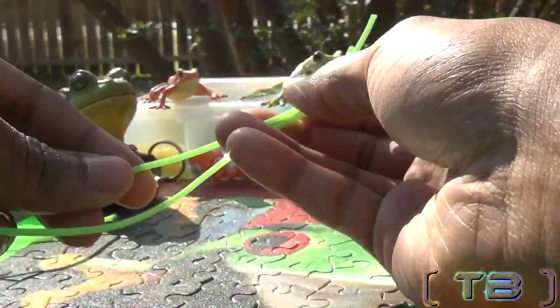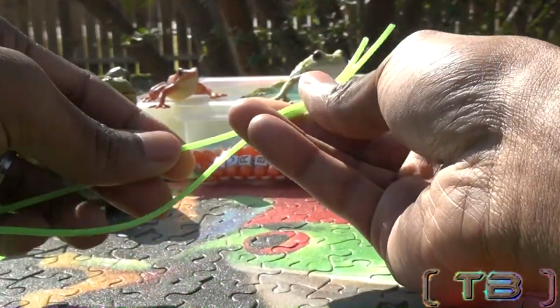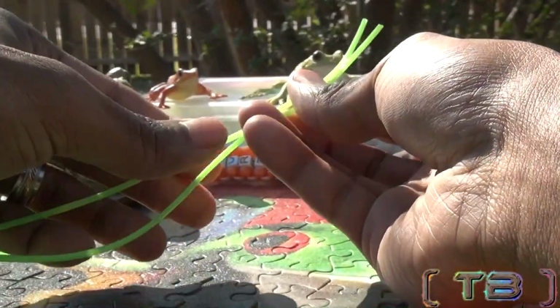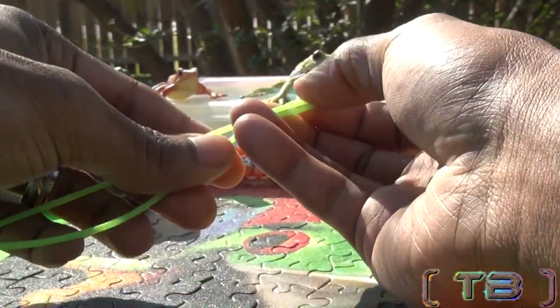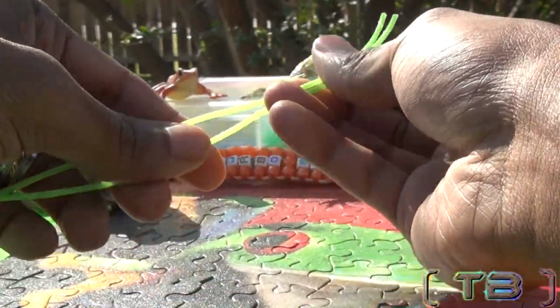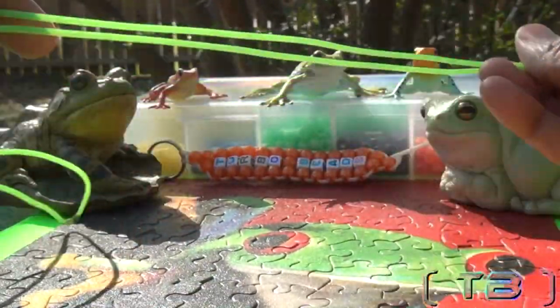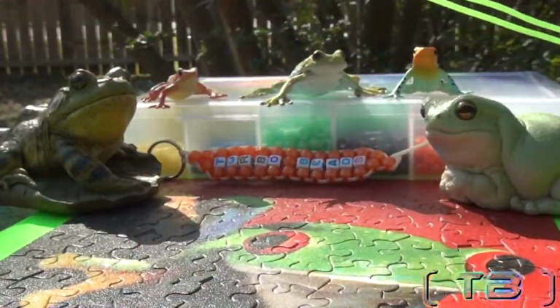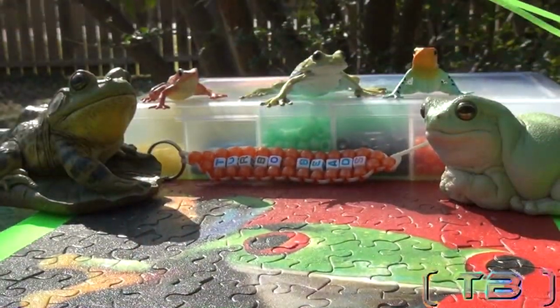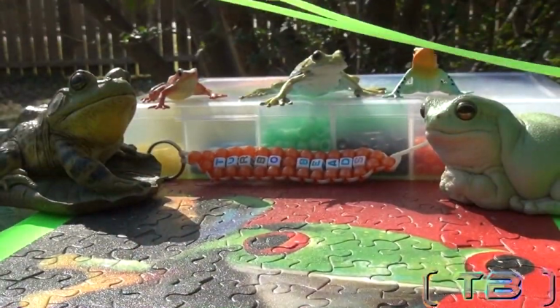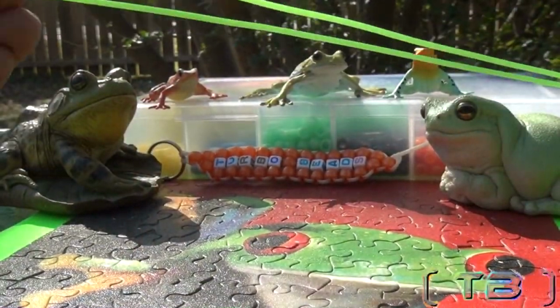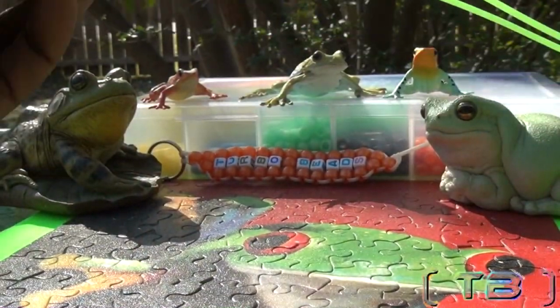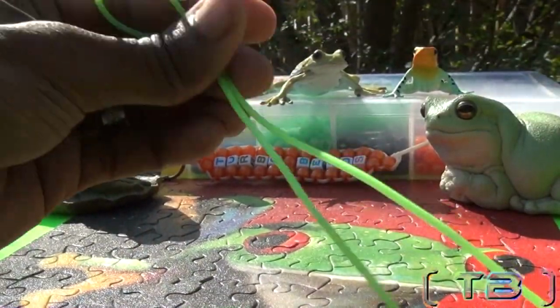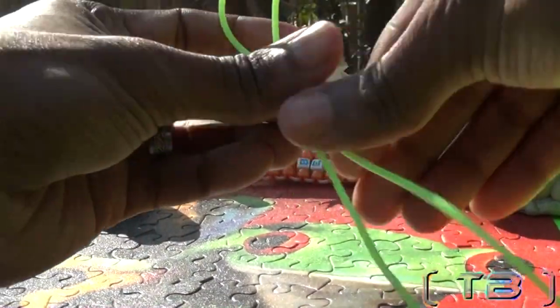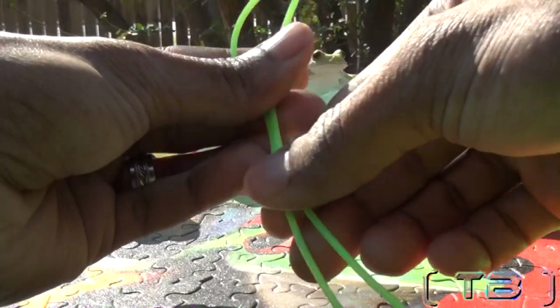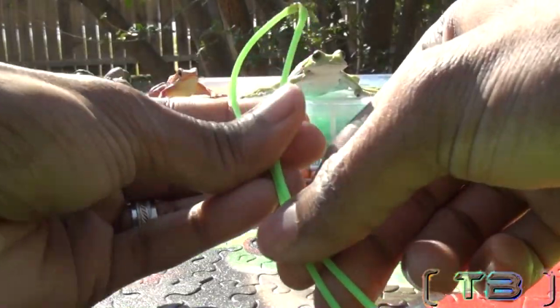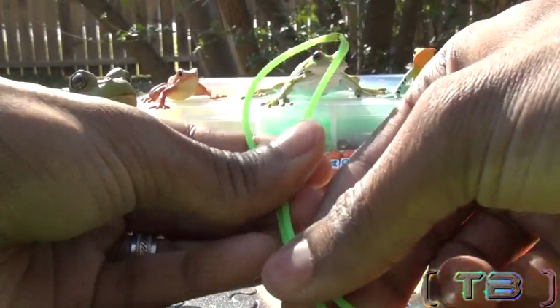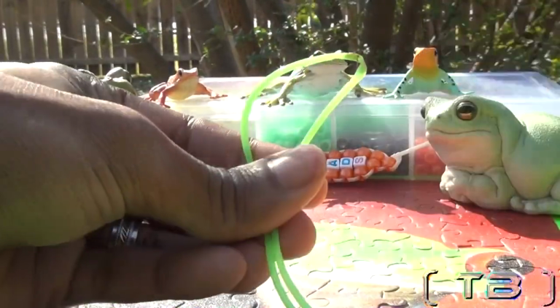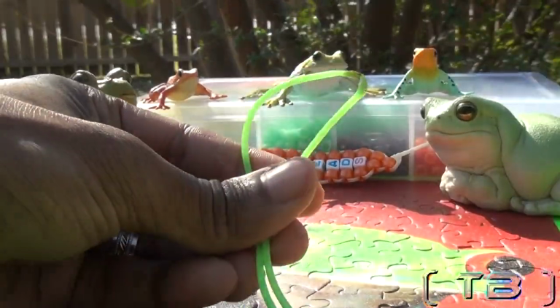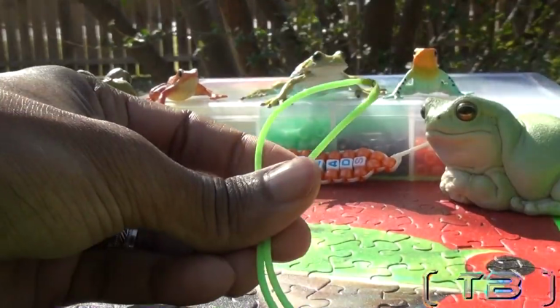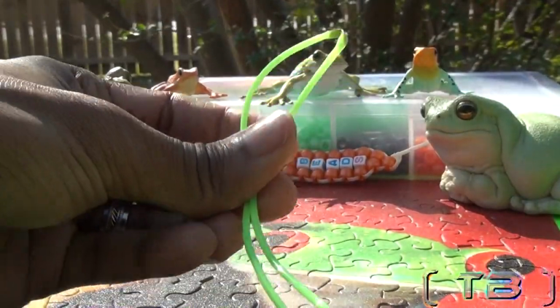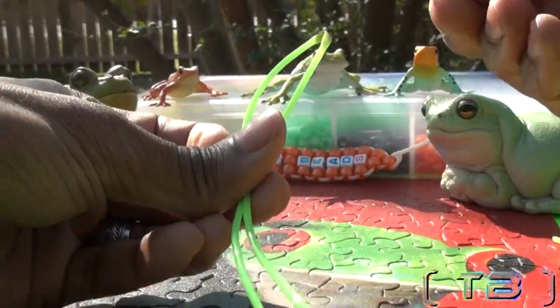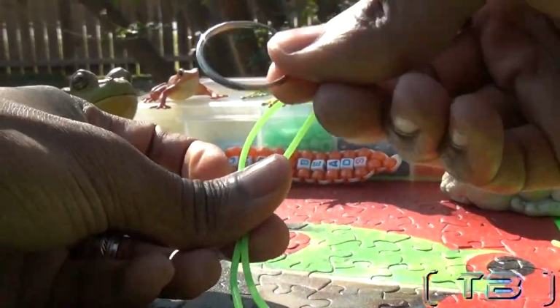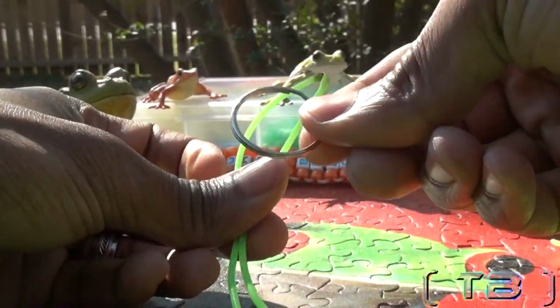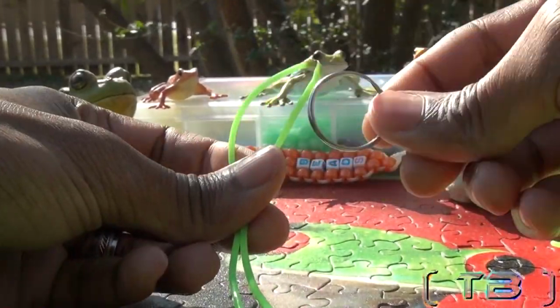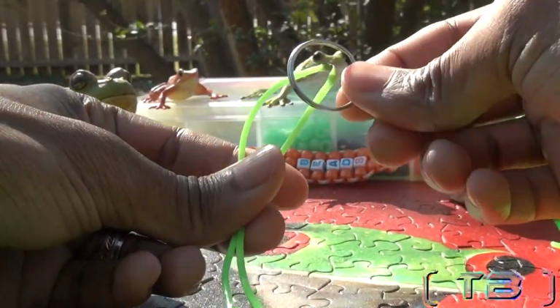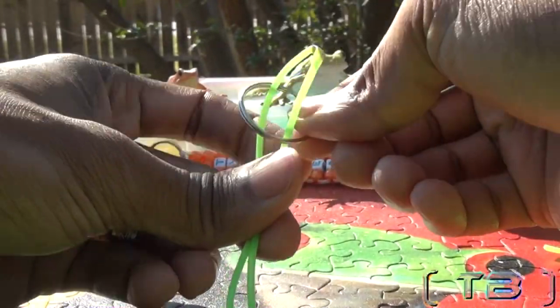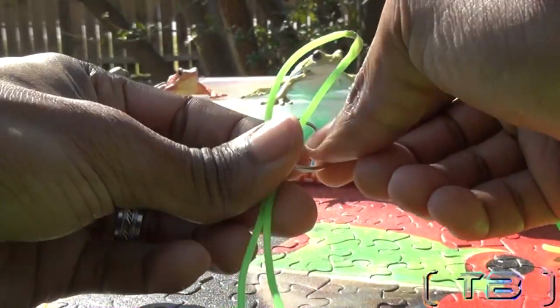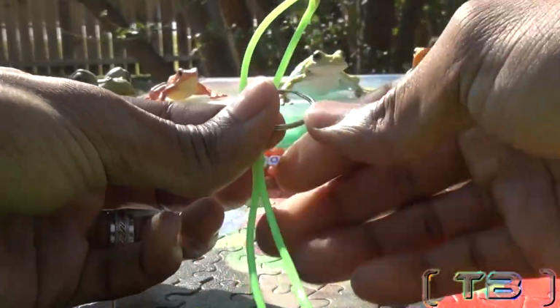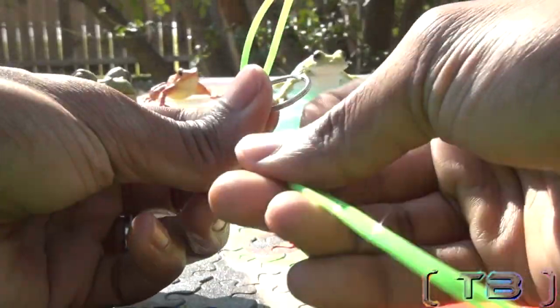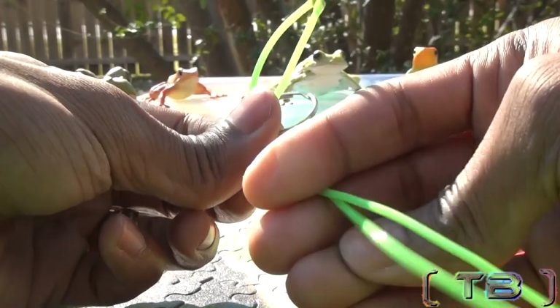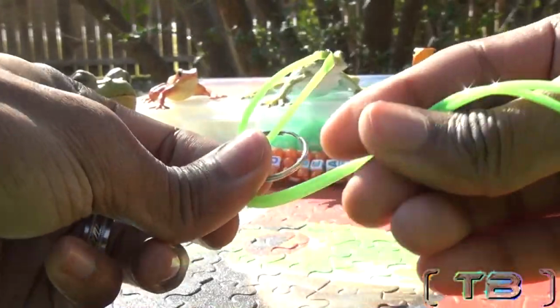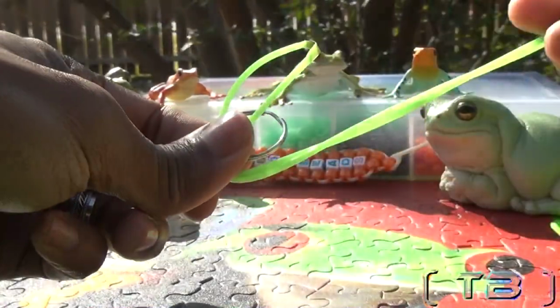You're going to start your project by taking your string, matching up the ends, and making a loop on the other end of the string. You're going to take your keychain ring and stick a loop inside of the keychain ring.